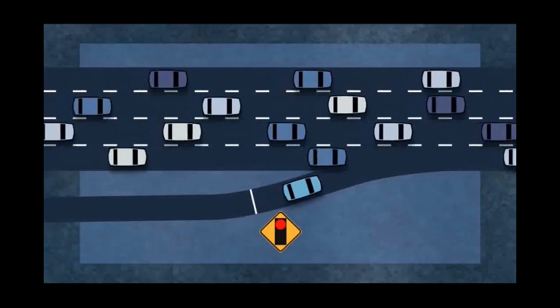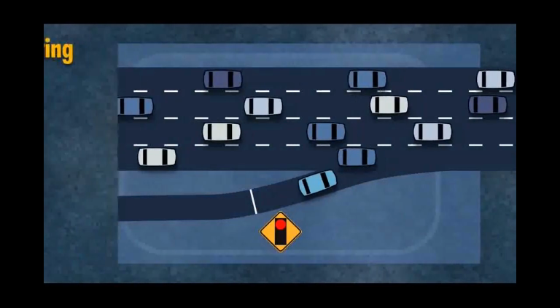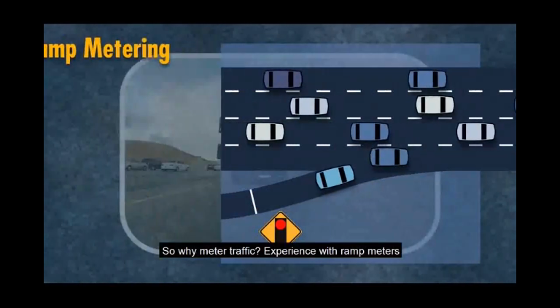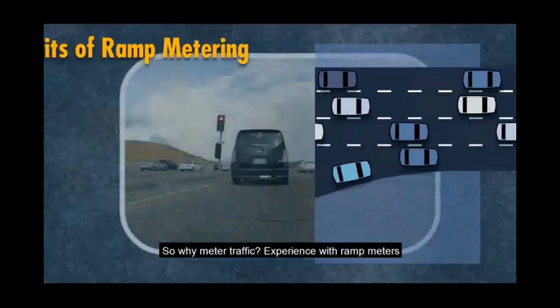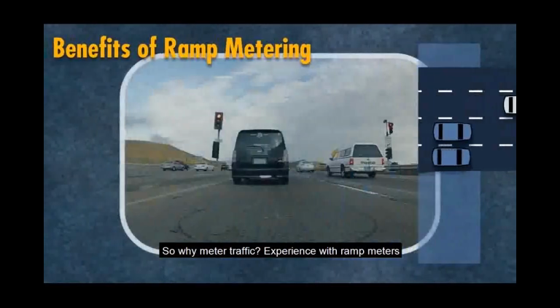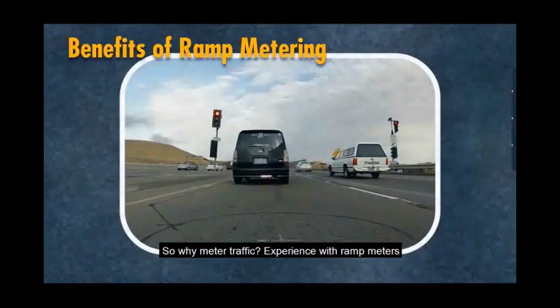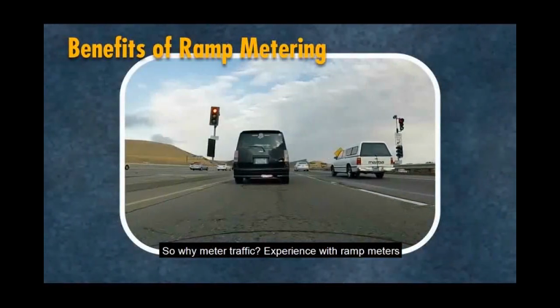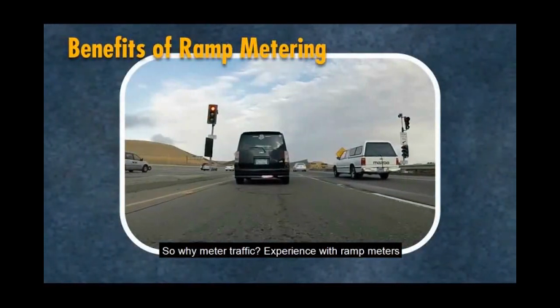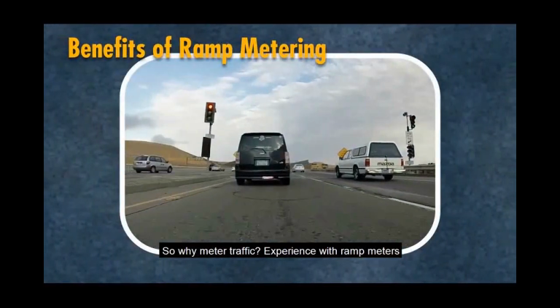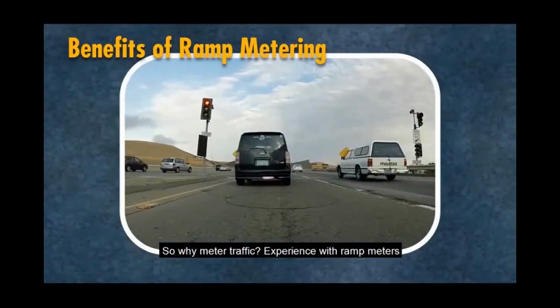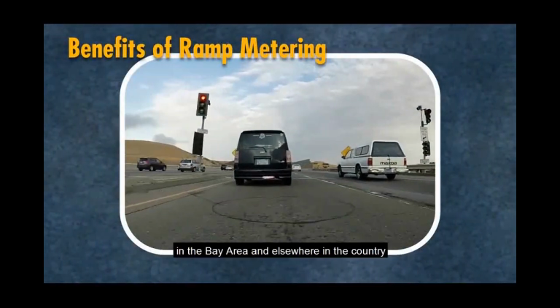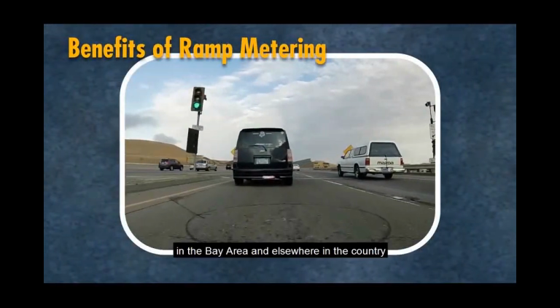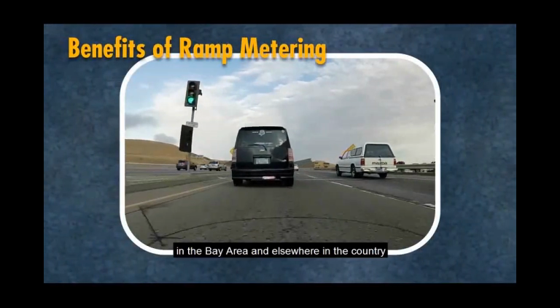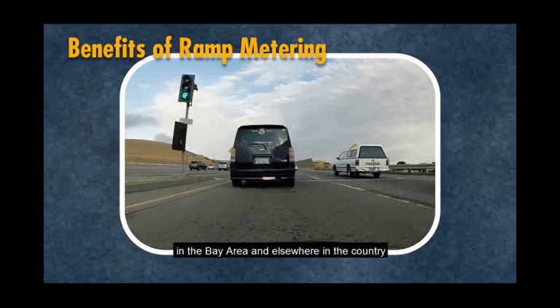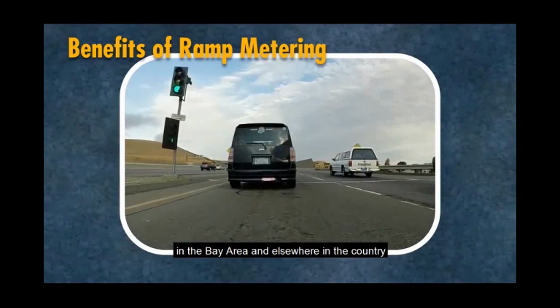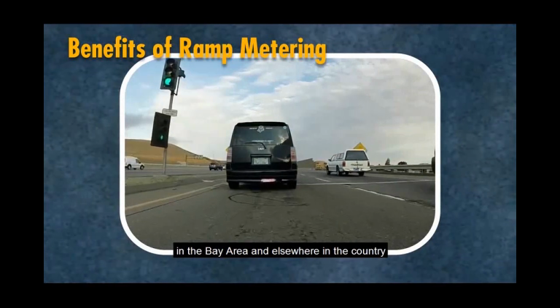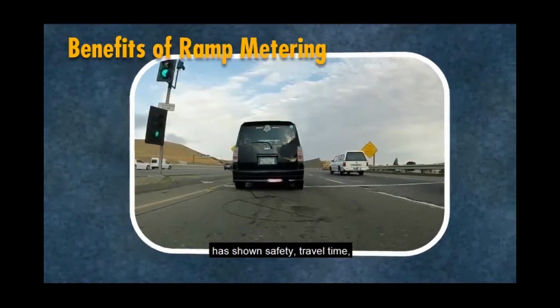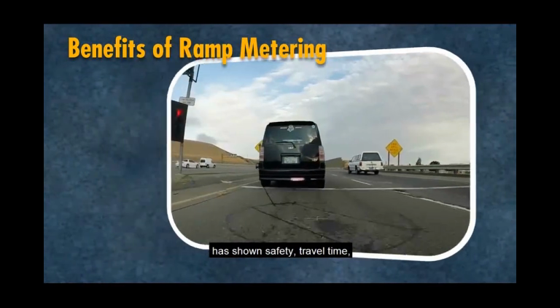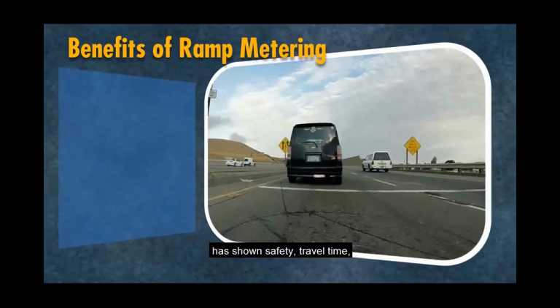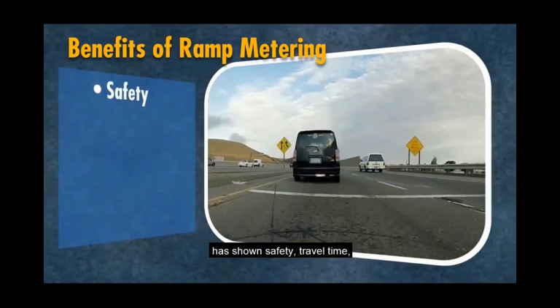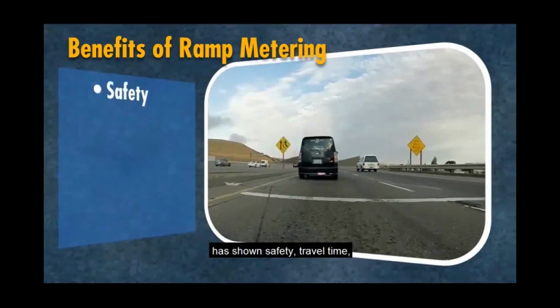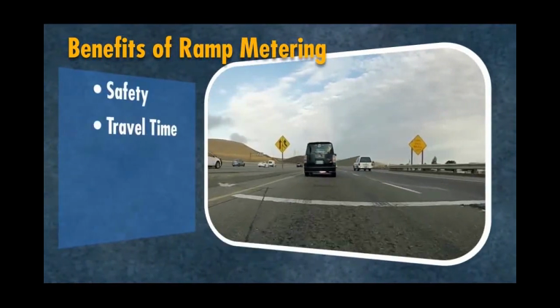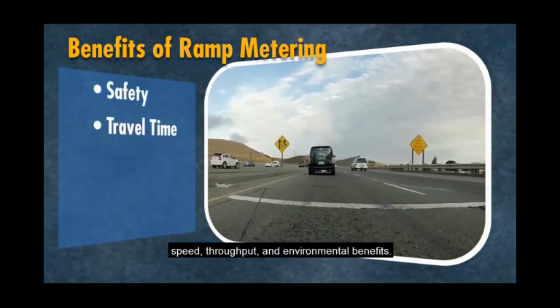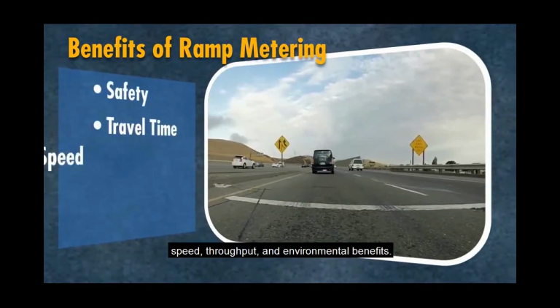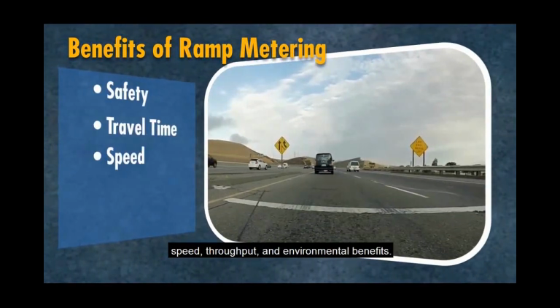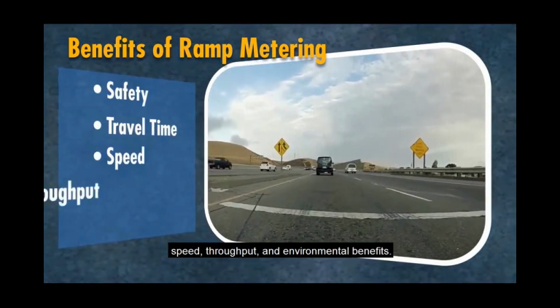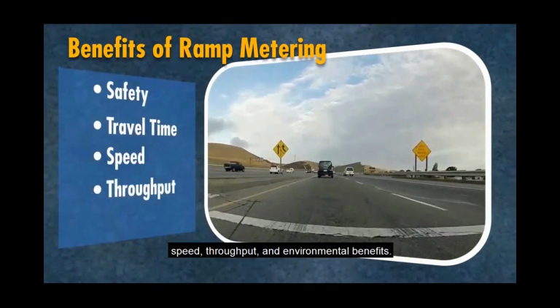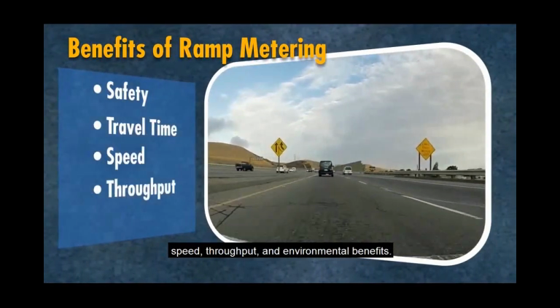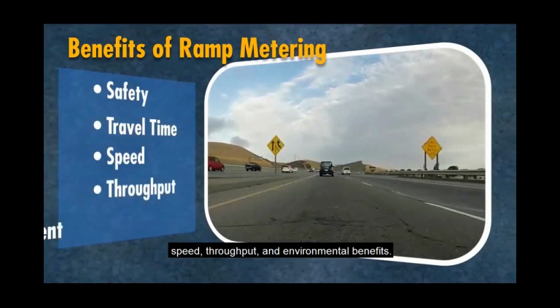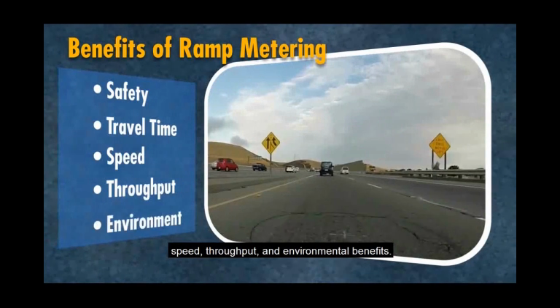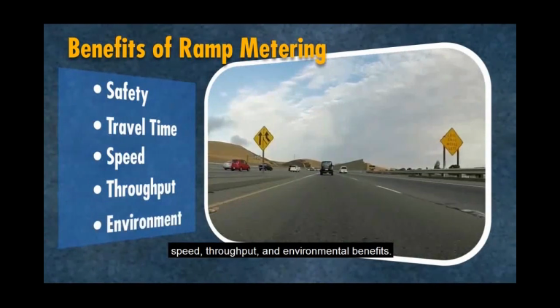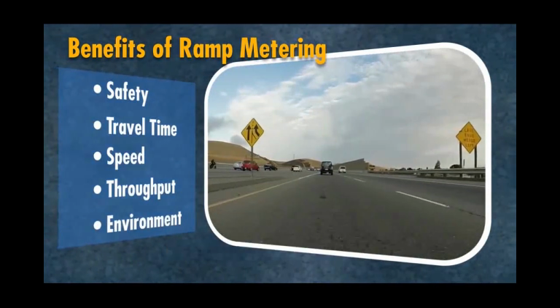So why meter traffic? Experience with ramp meters in the Bay Area and elsewhere in the country has shown safety, travel time, speed, throughput, and environmental benefits.